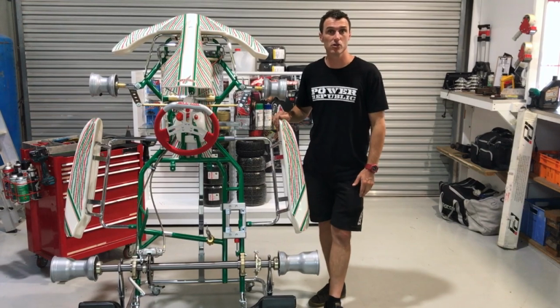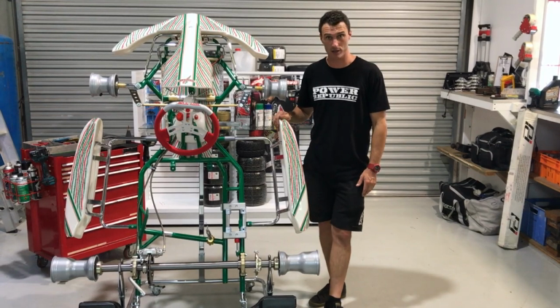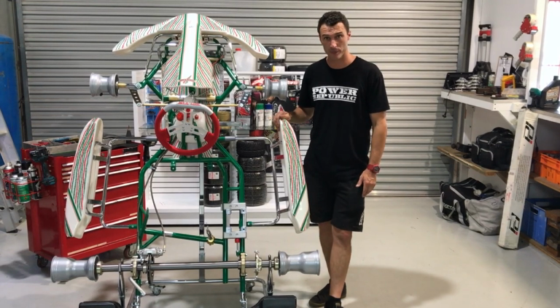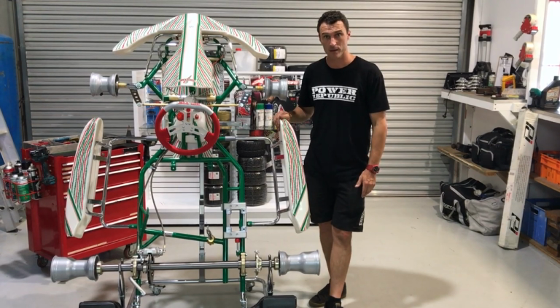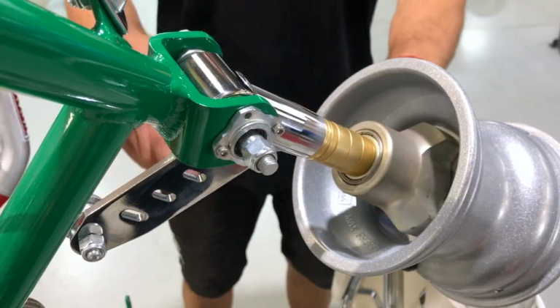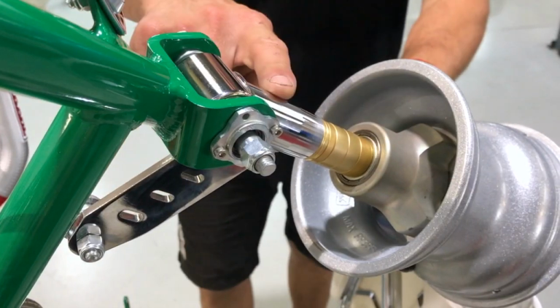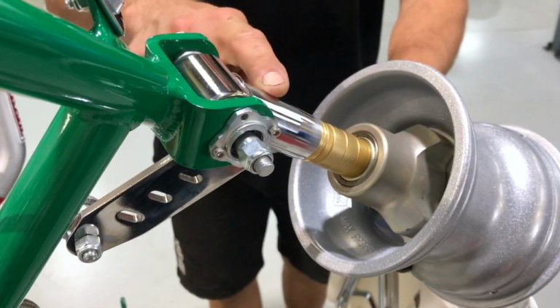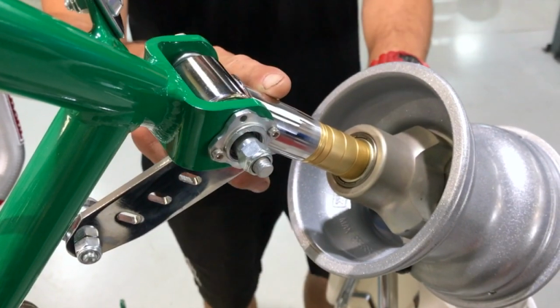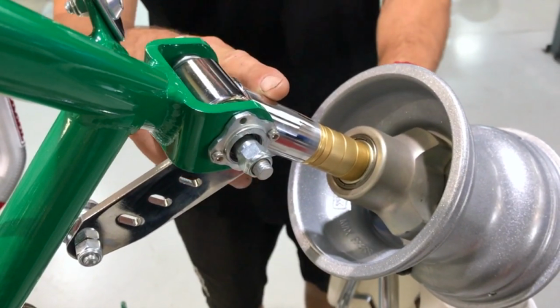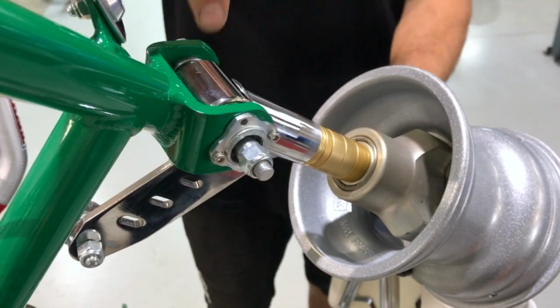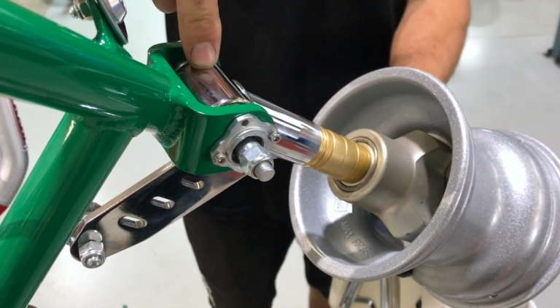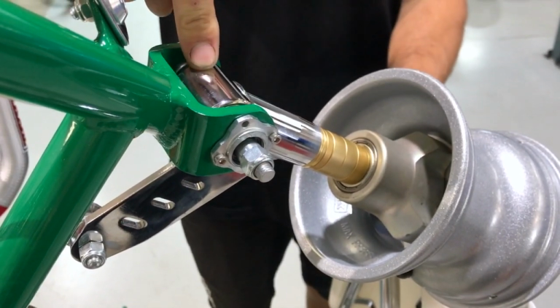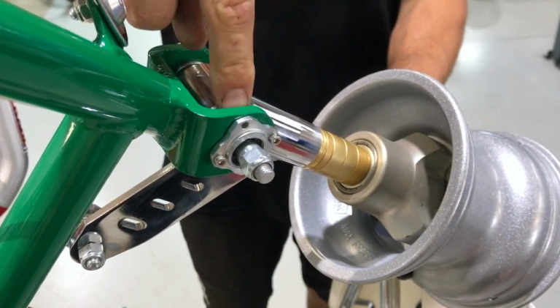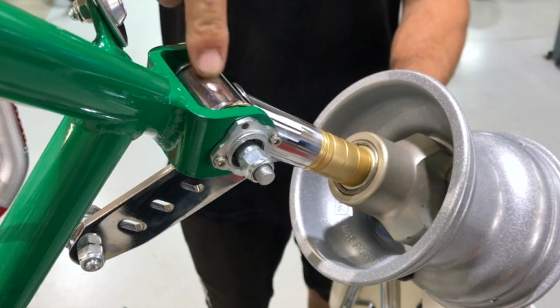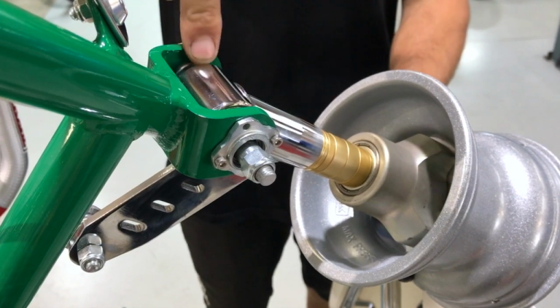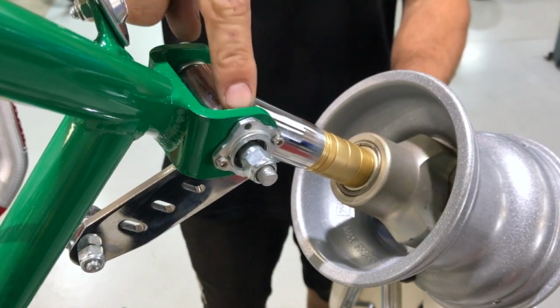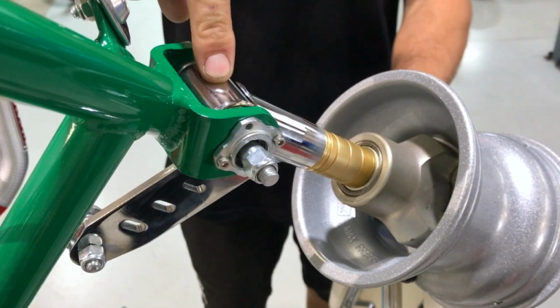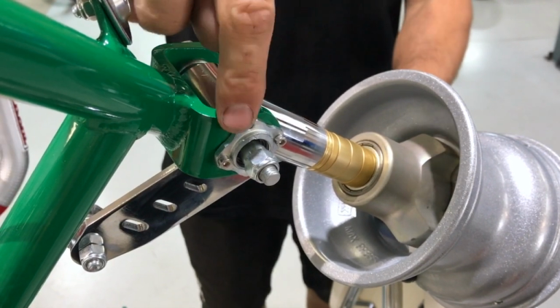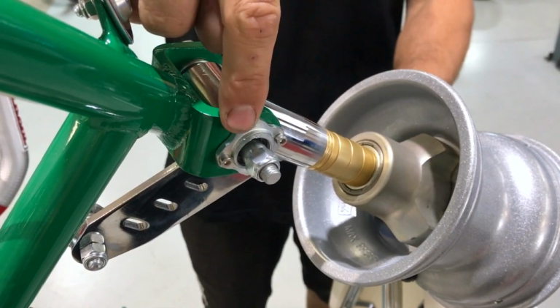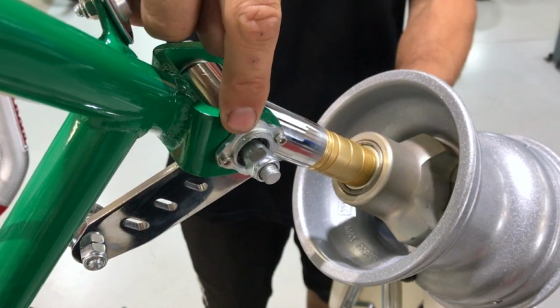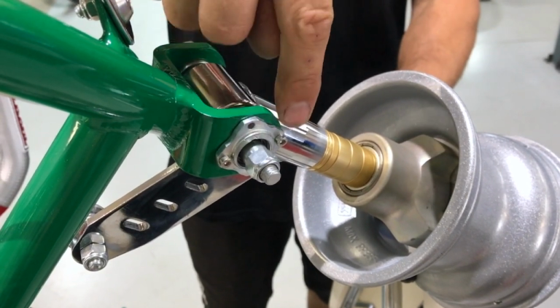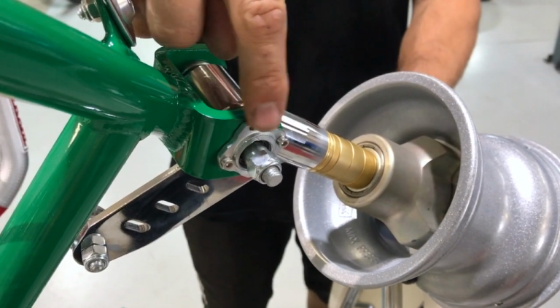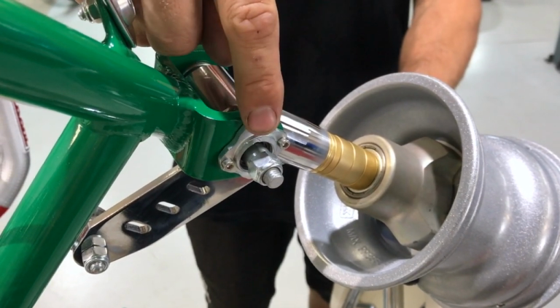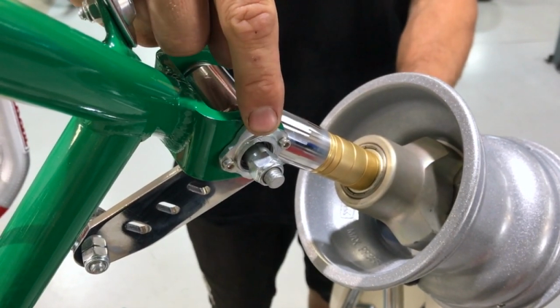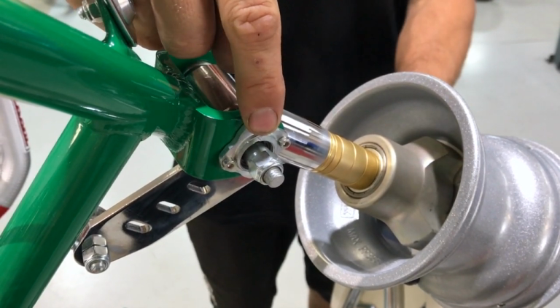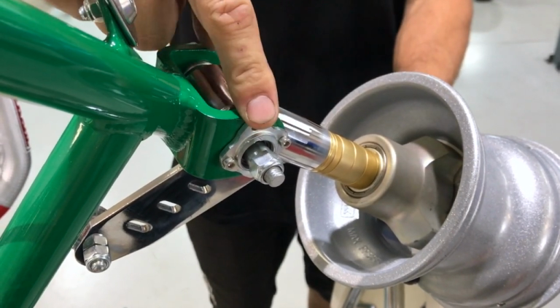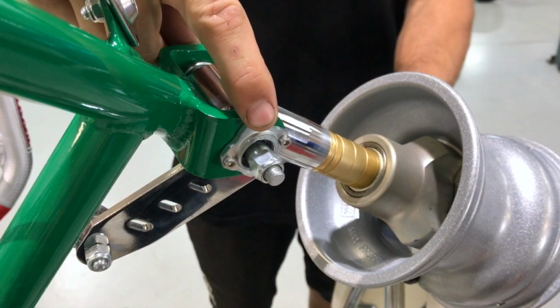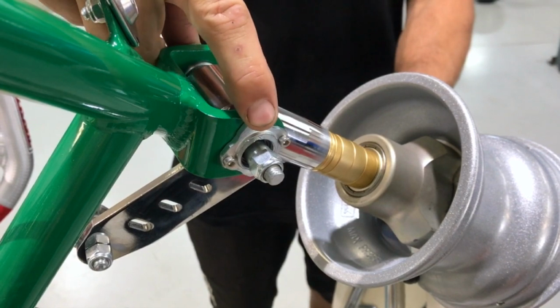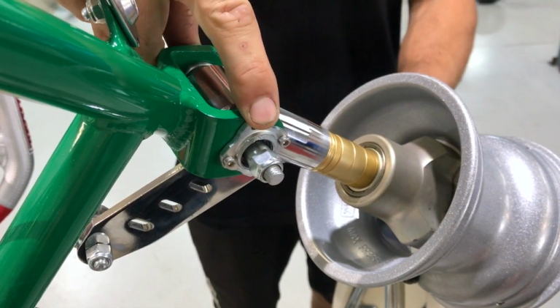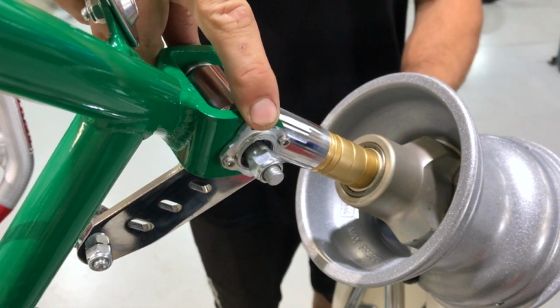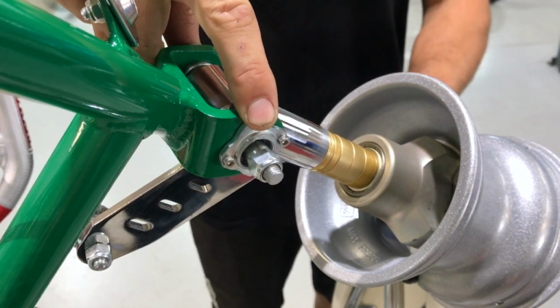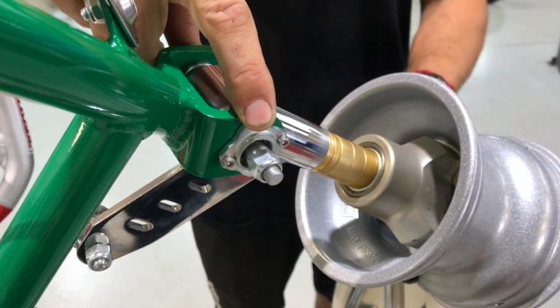We've got the 17mm stub axles, adjustable ride height, caster and camber adjusters, and the OTK uni ball — an excellent system.